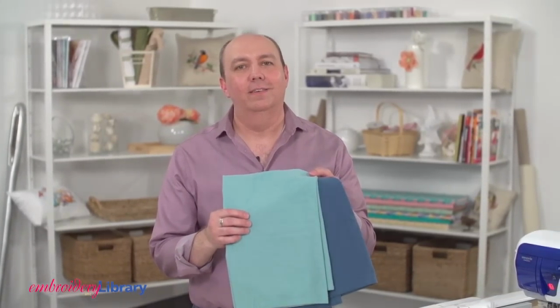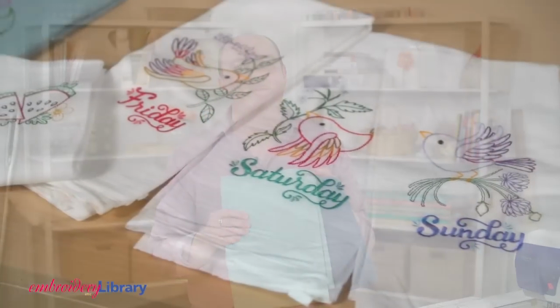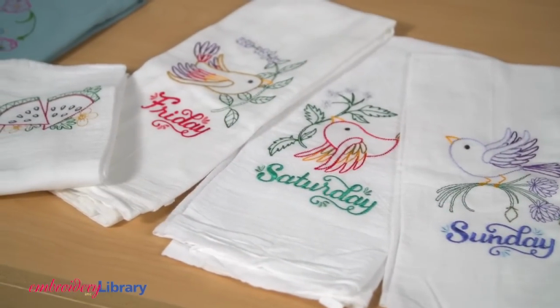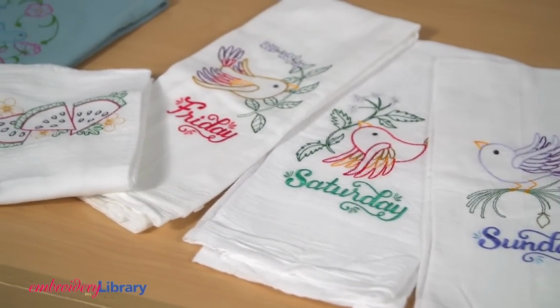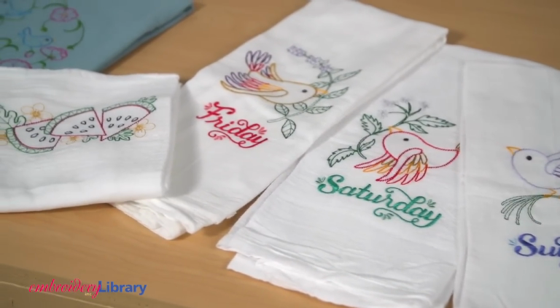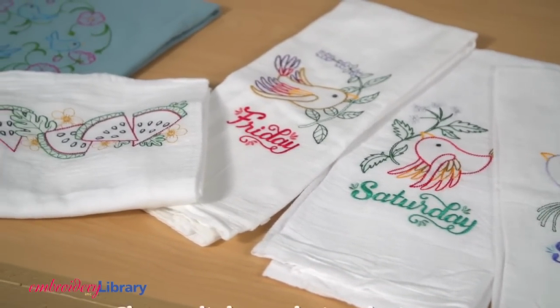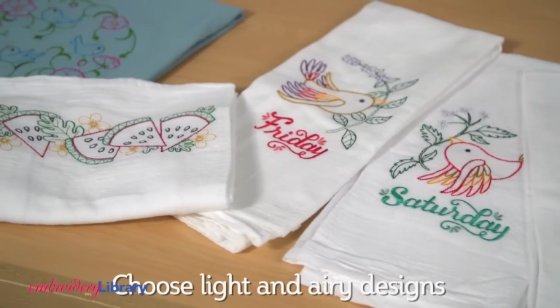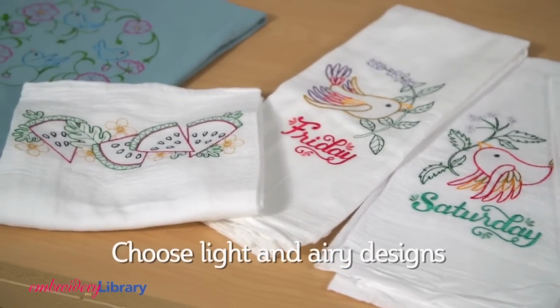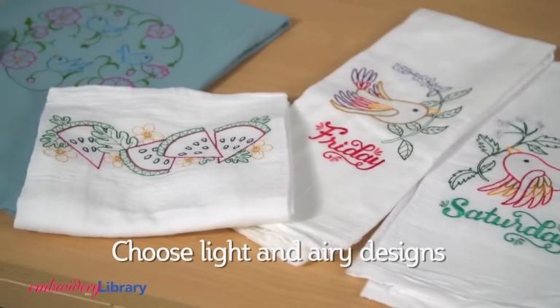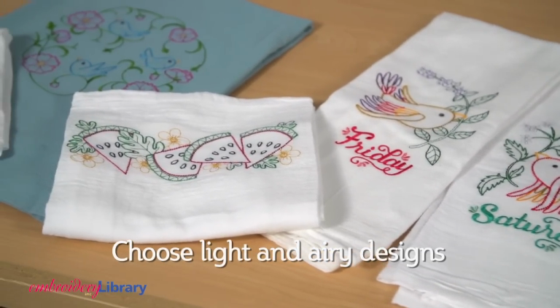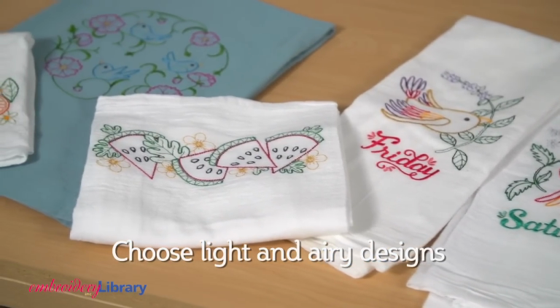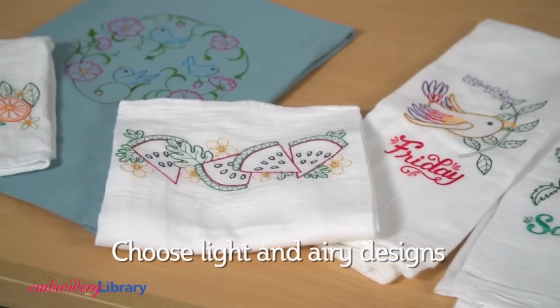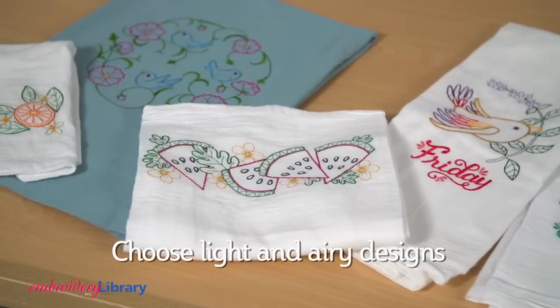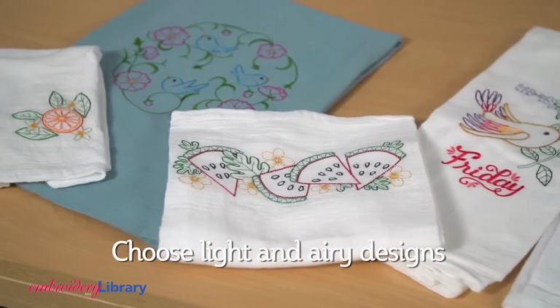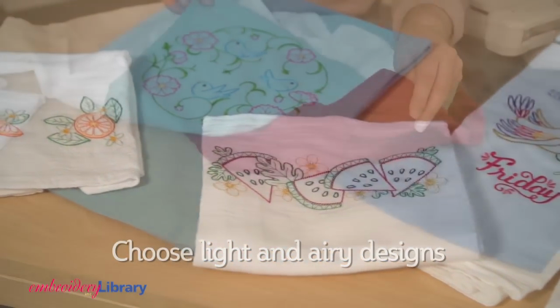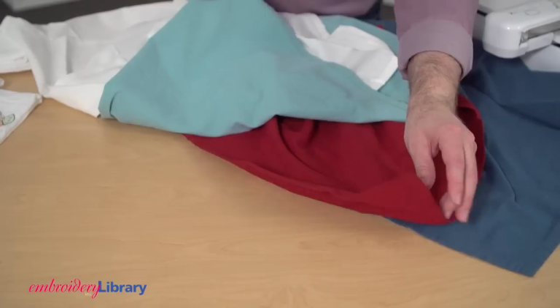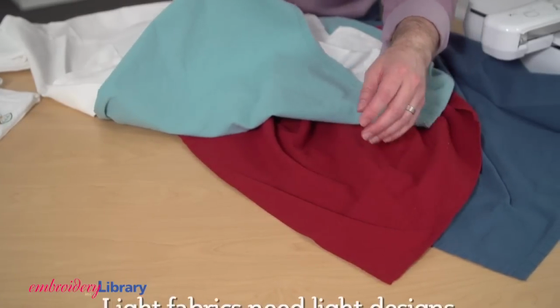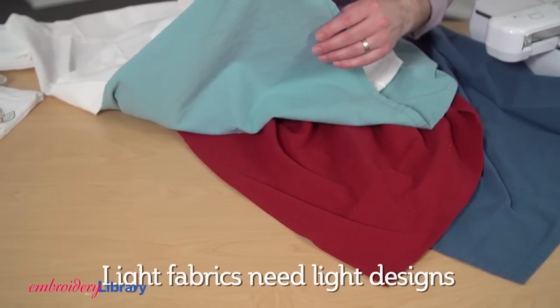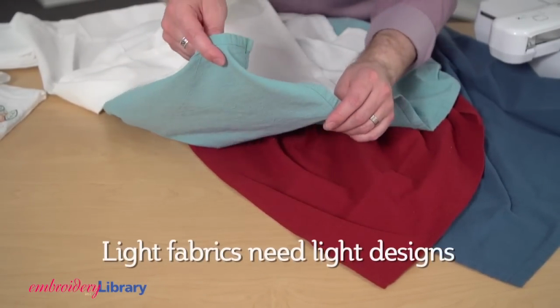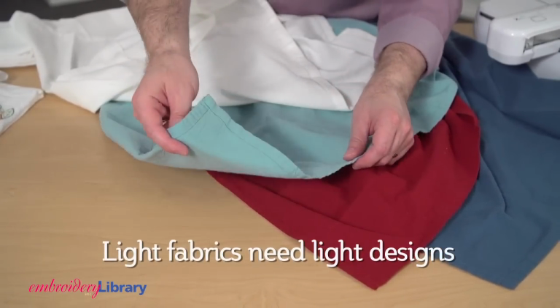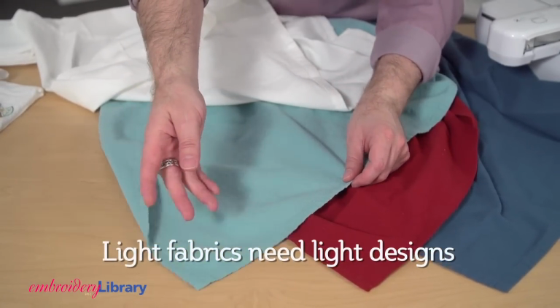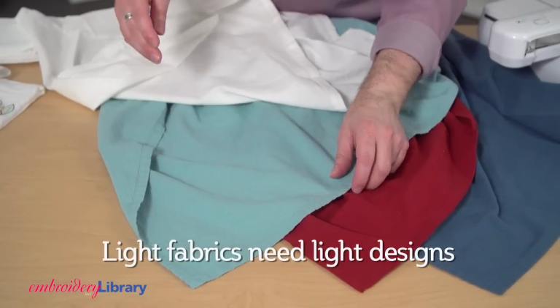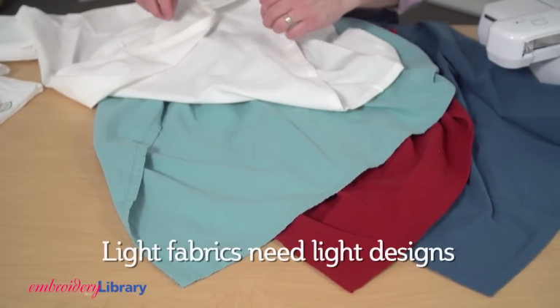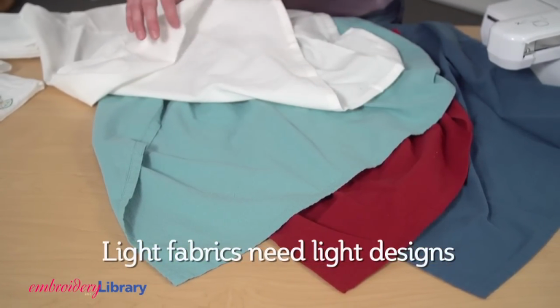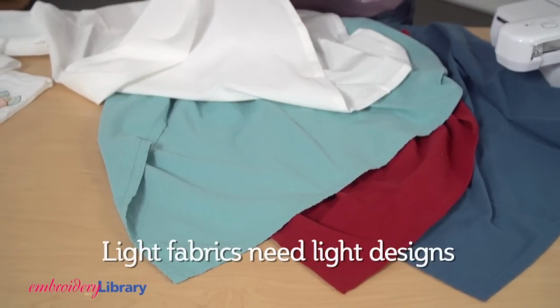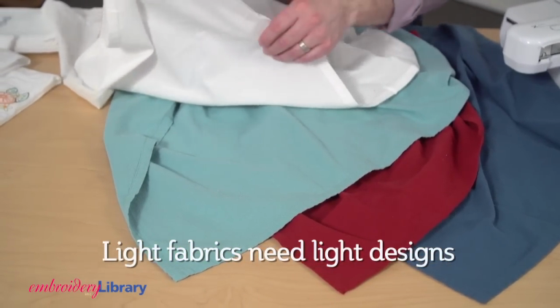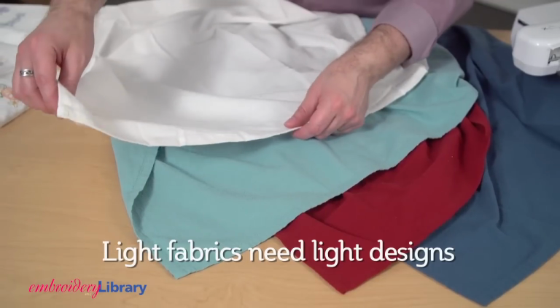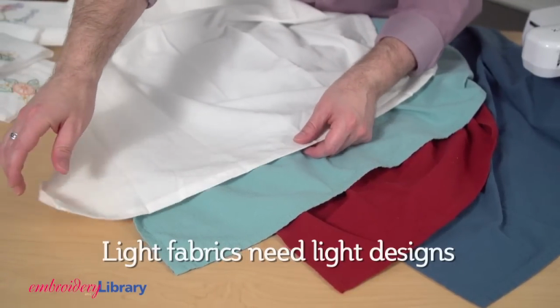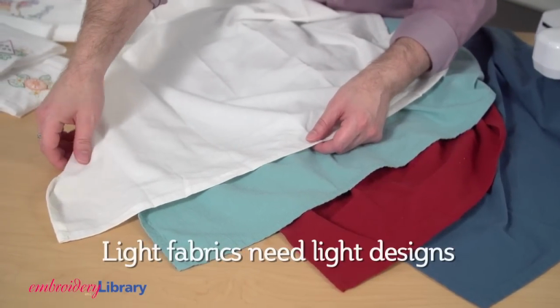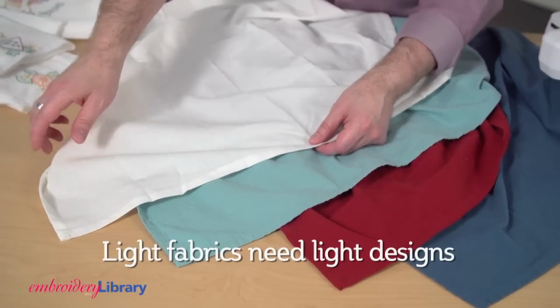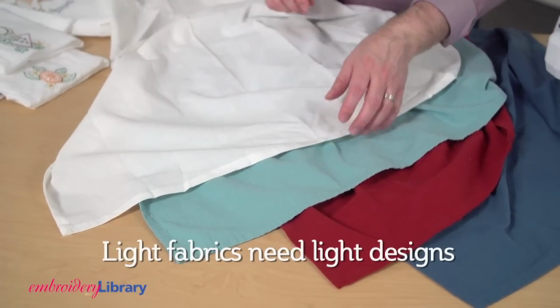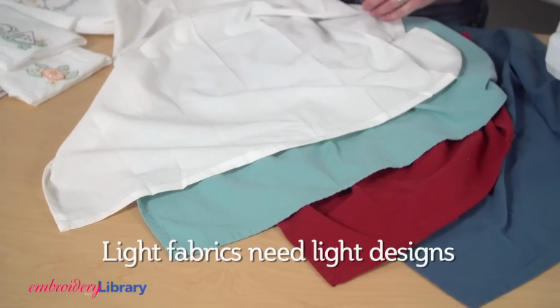Flour sack towels are light and thin, so choose airy and breezy designs when embroidering on them. Remember, light fabrics need light designs, and wash and dry the towel before embroidering on it to get any shrinkage out of the way.